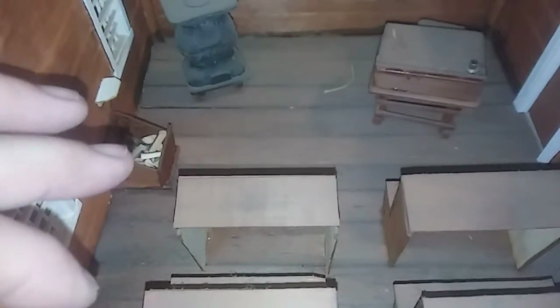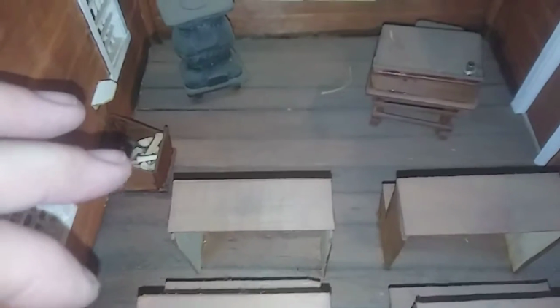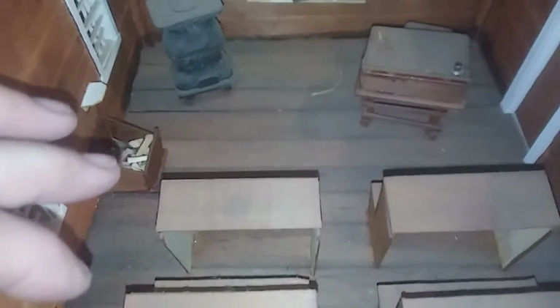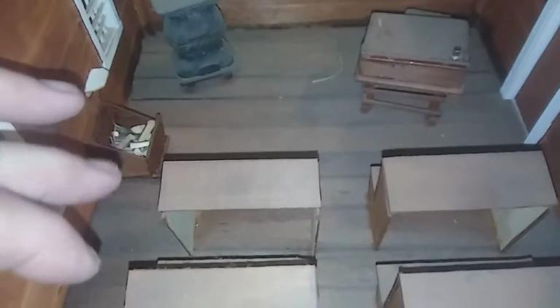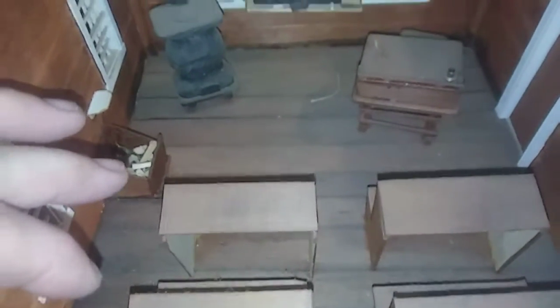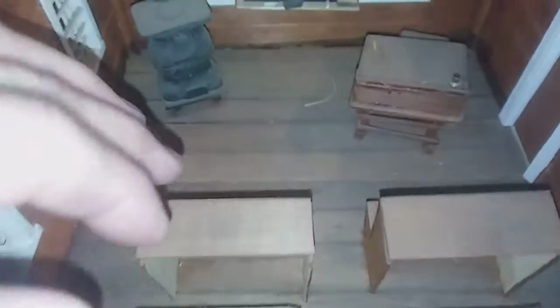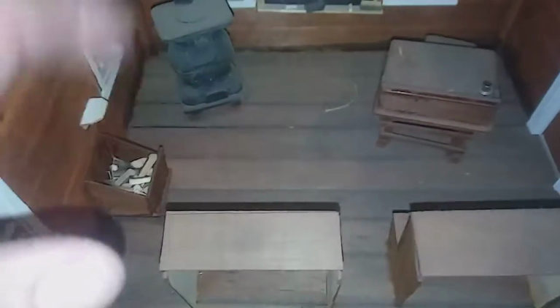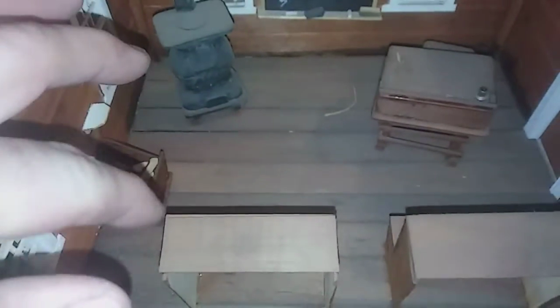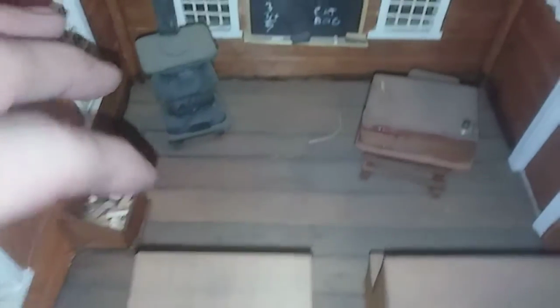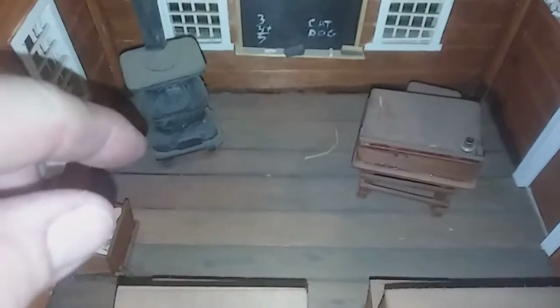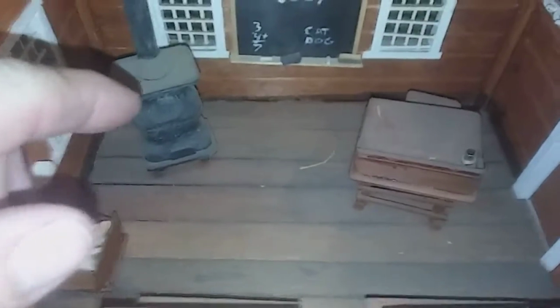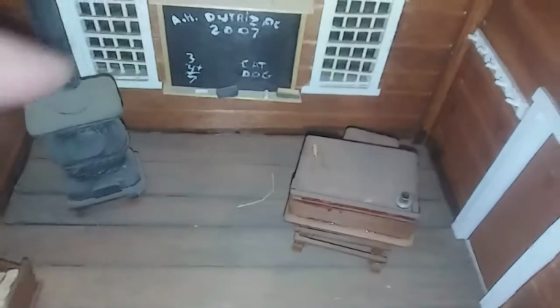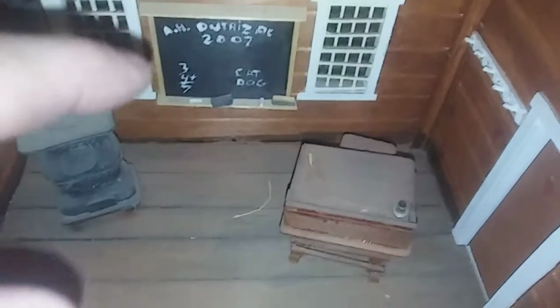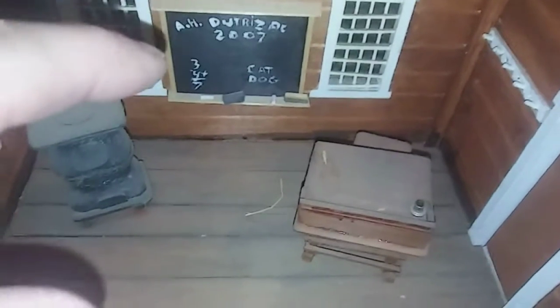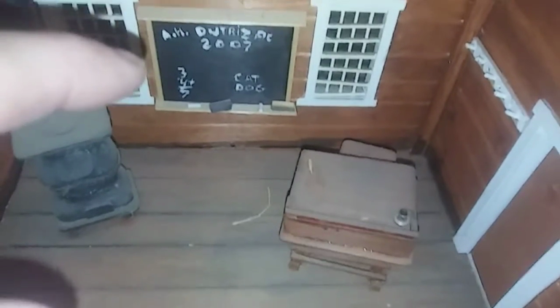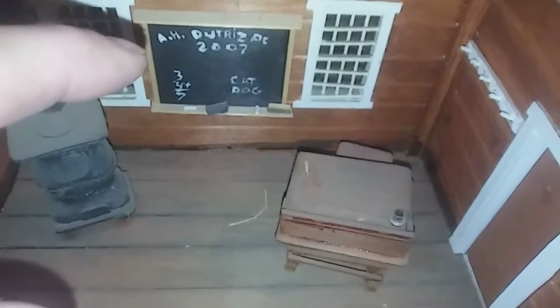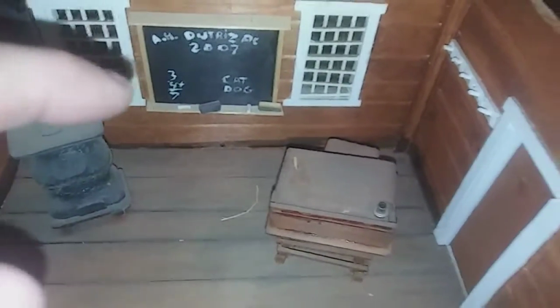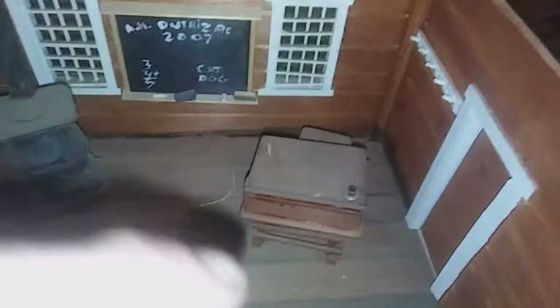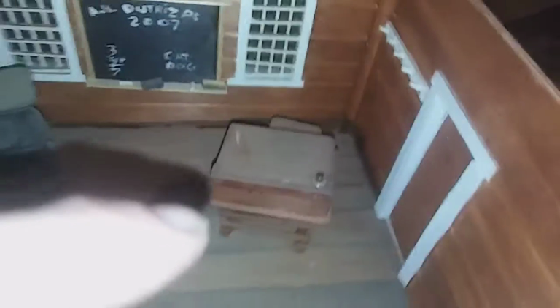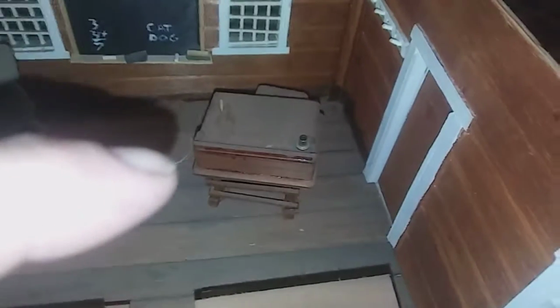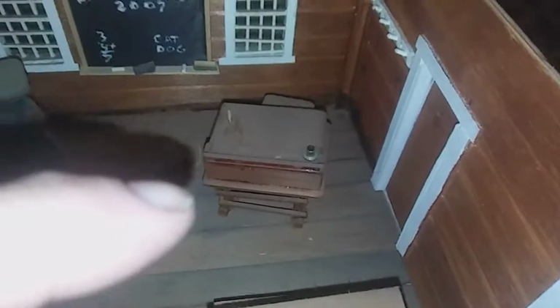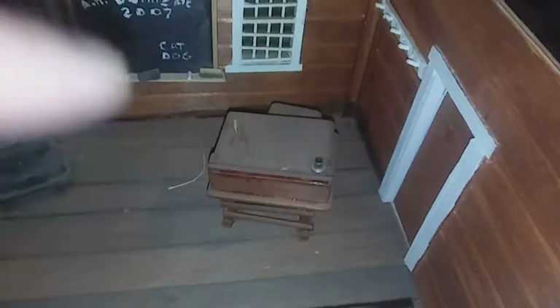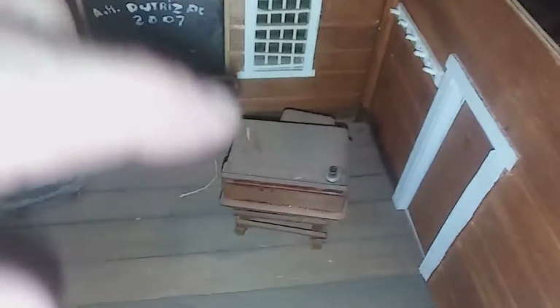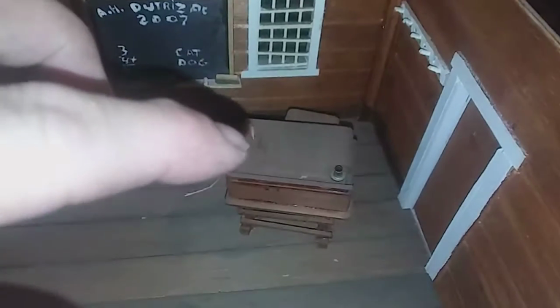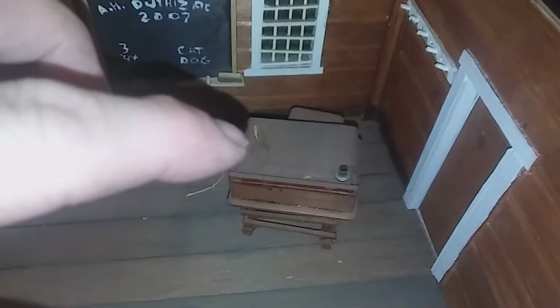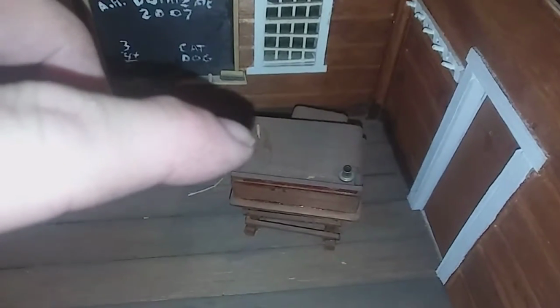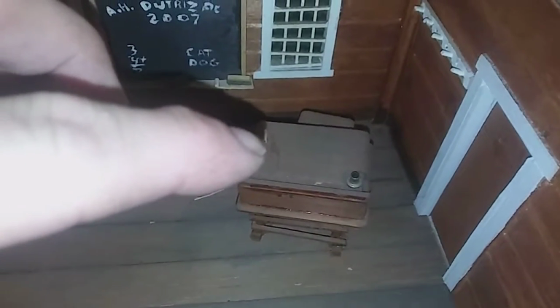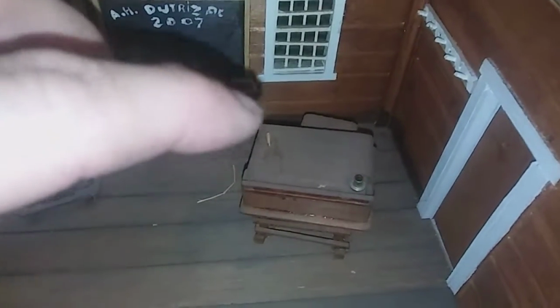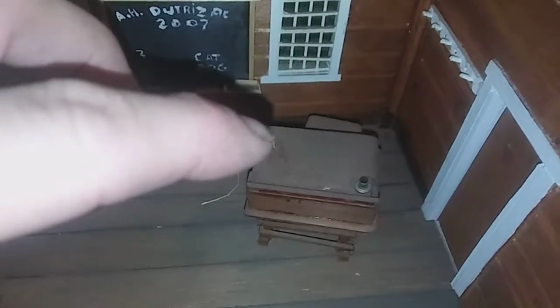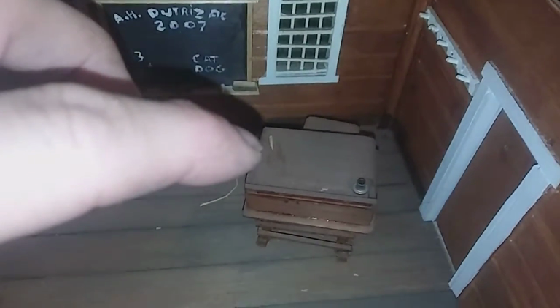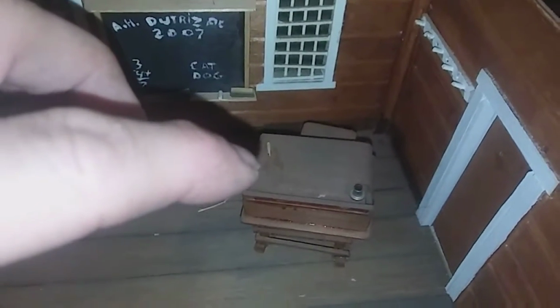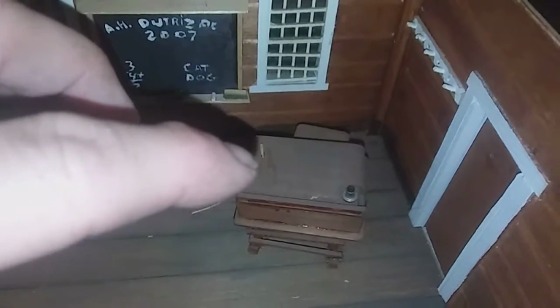Then you have a log for the wood, and you have a wood stove, and of course a chalkboard for the teacher's desk. And that right there is a little stick called the switch.